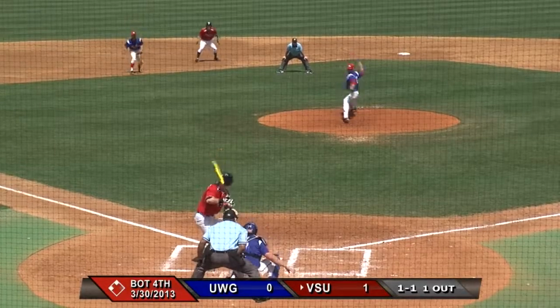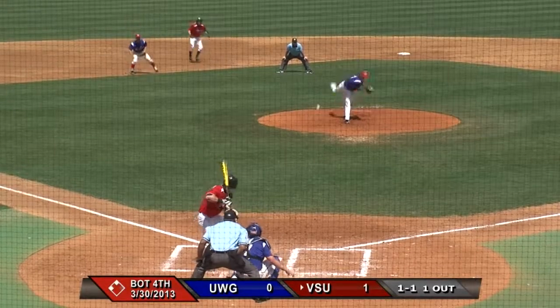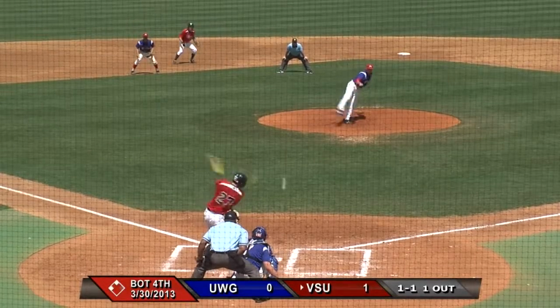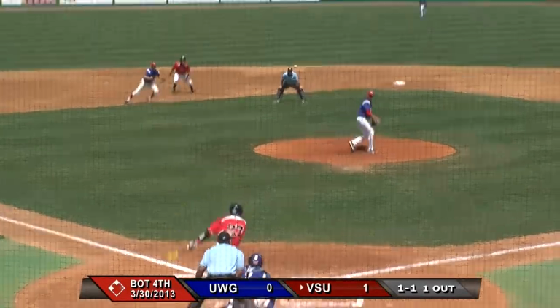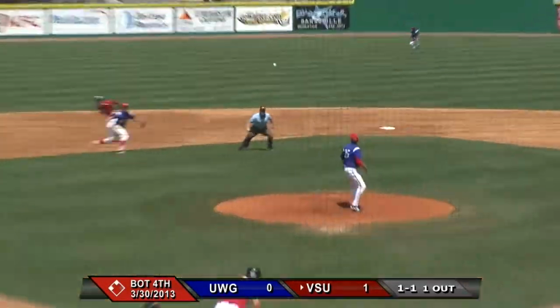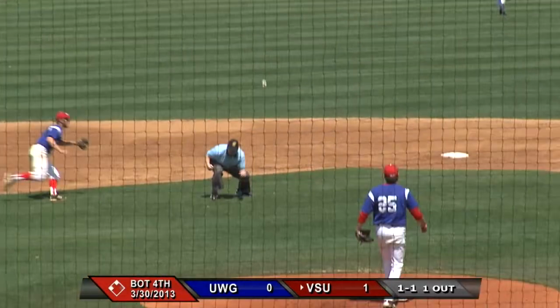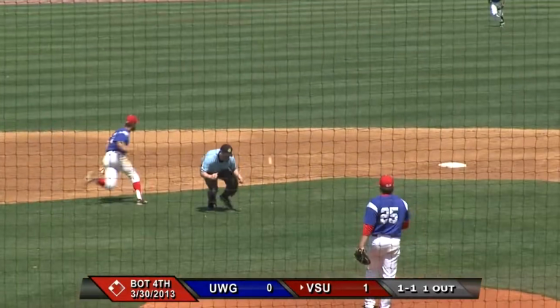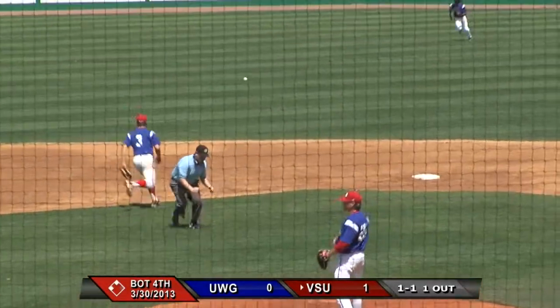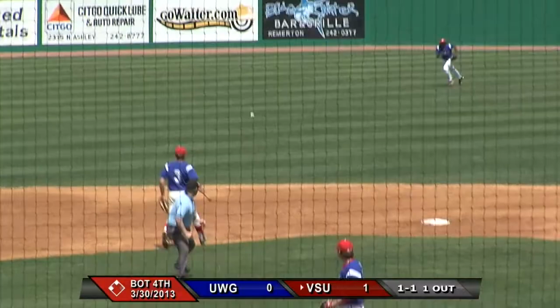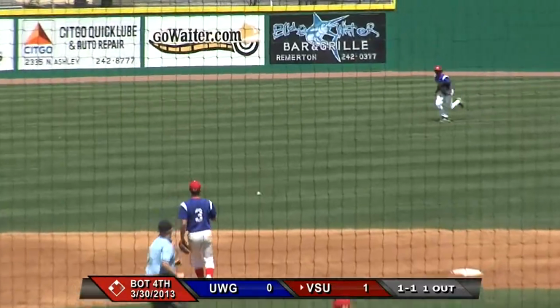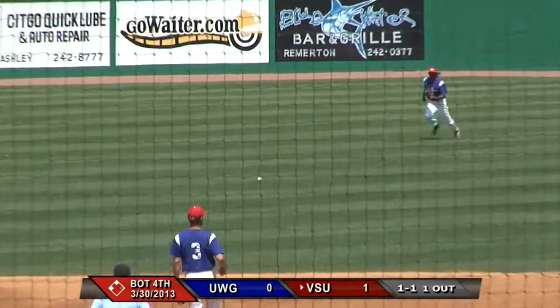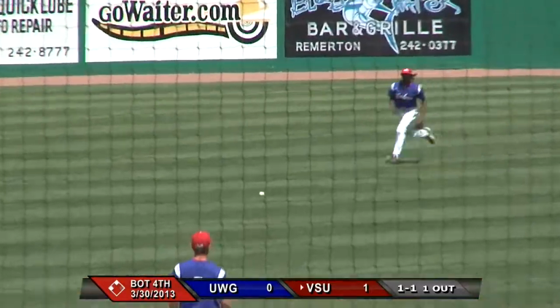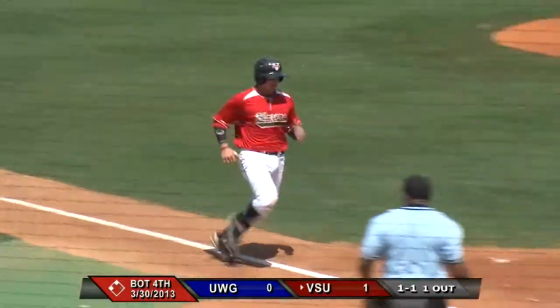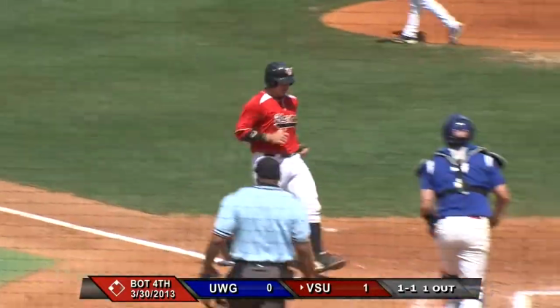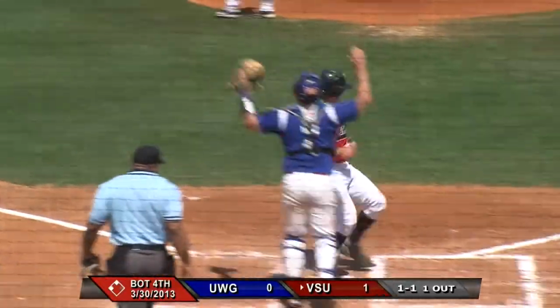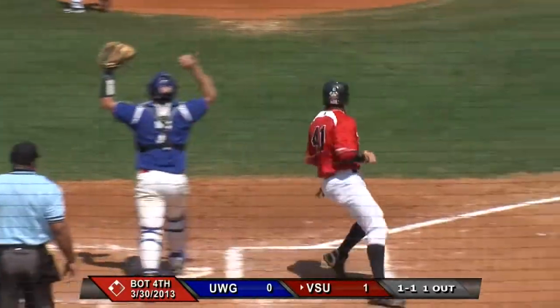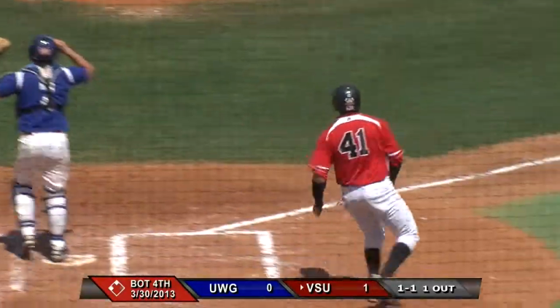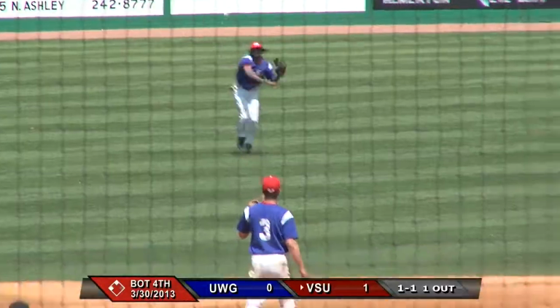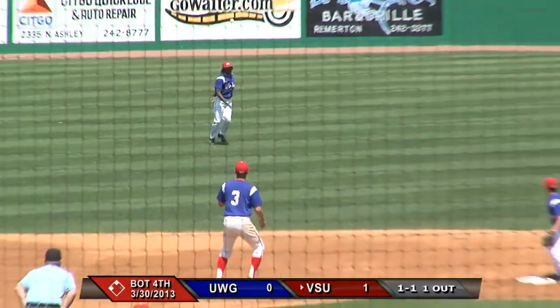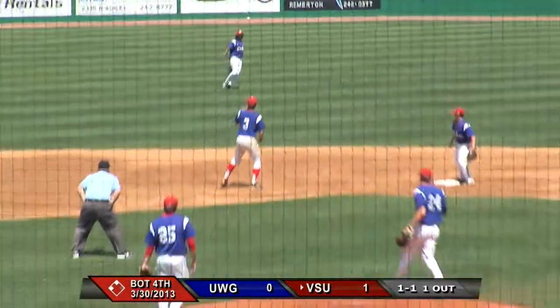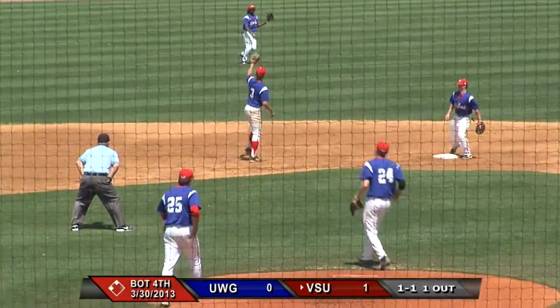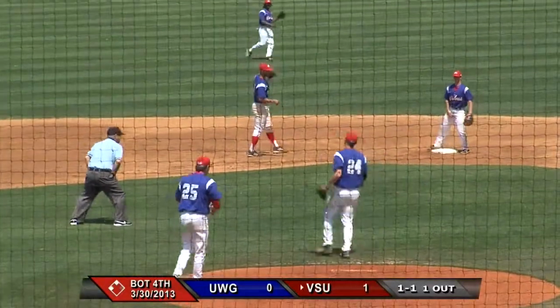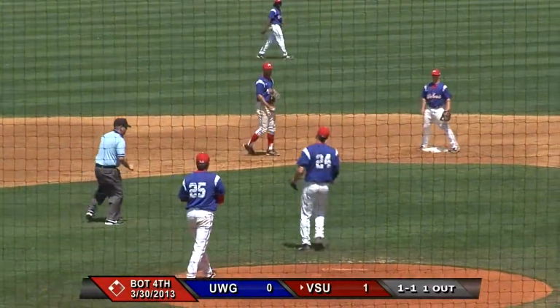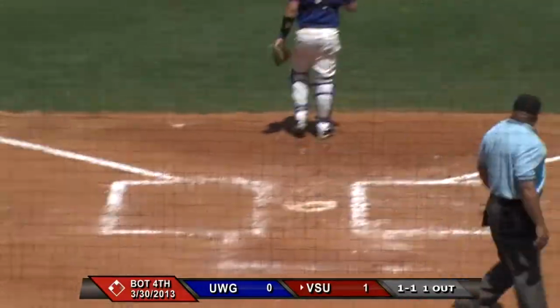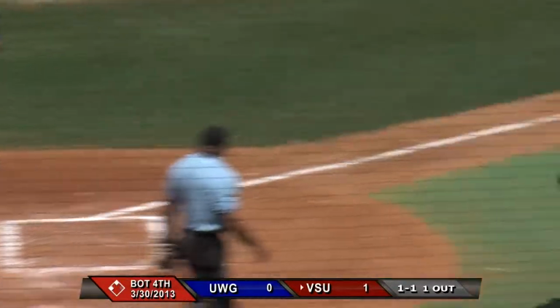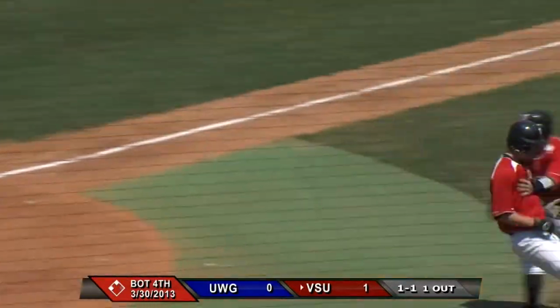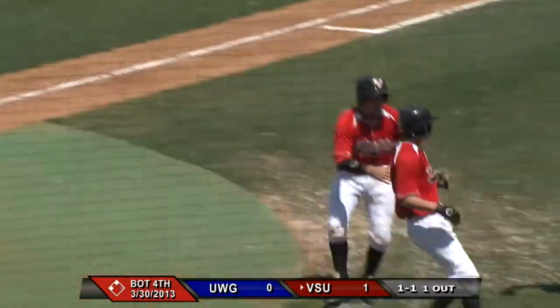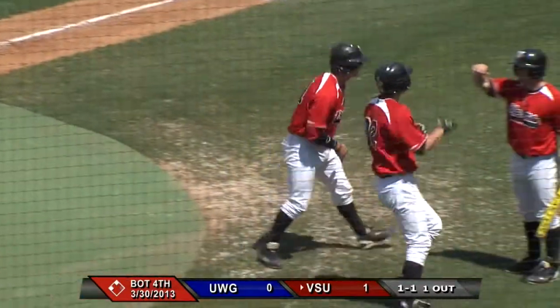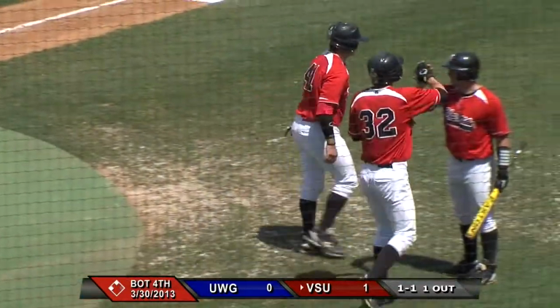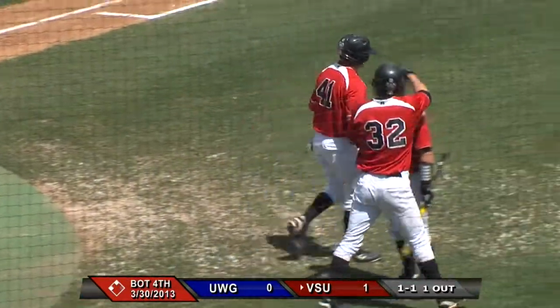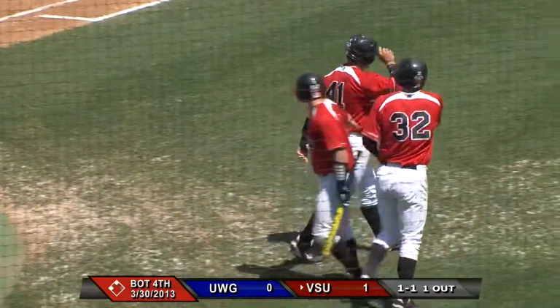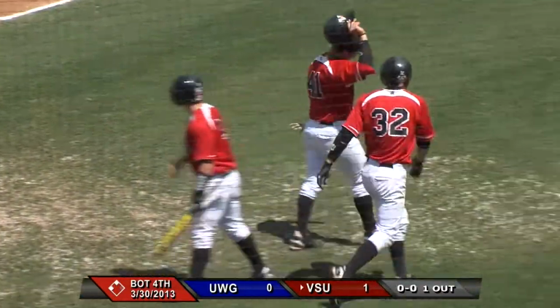The 1-1 pitch is chopped to short and it's through the middle — one run is in. Here comes Fields to the plate, and he will score with ease. Valdosta State has taken a three-to-nothing lead.